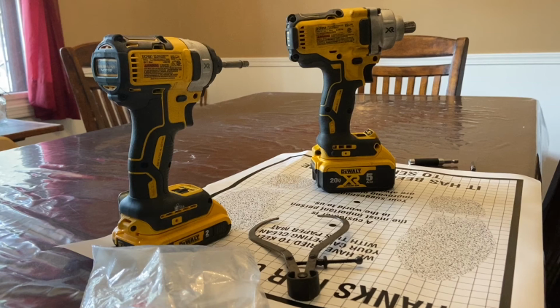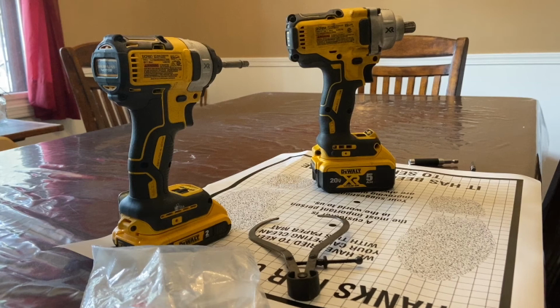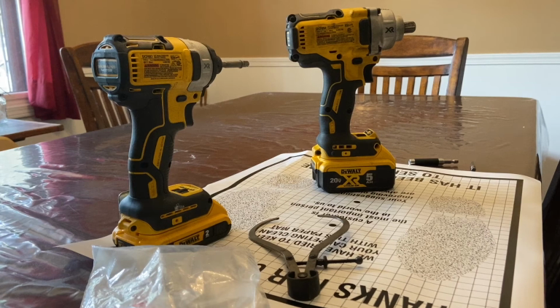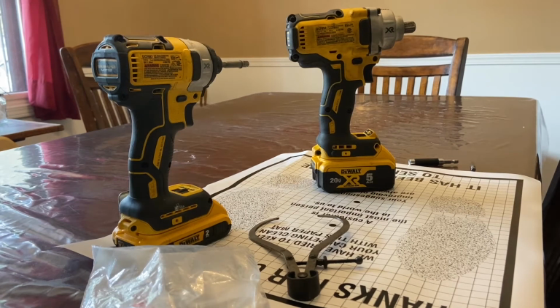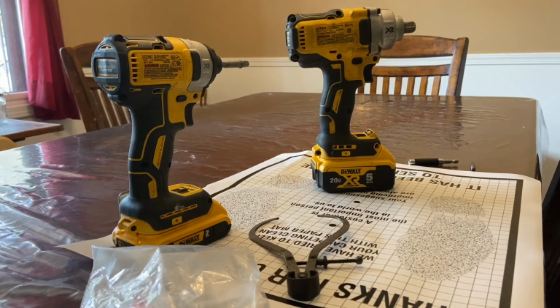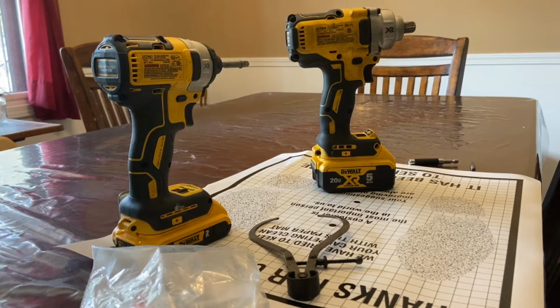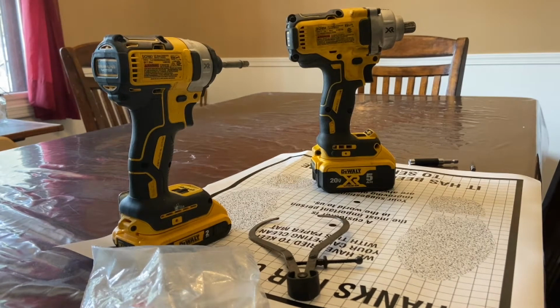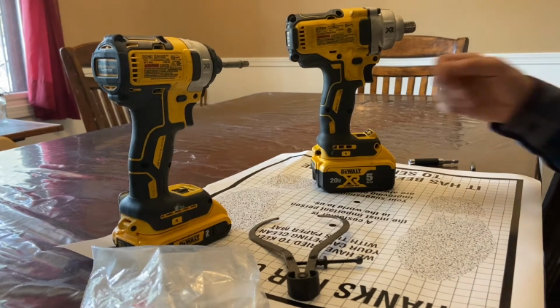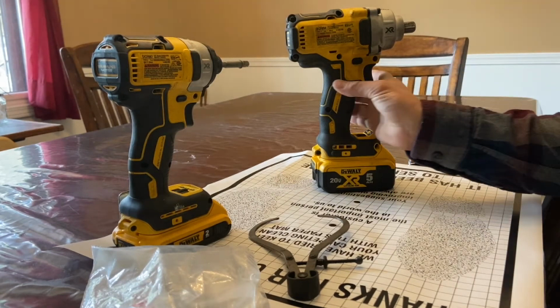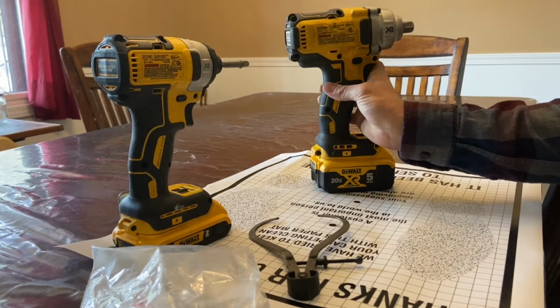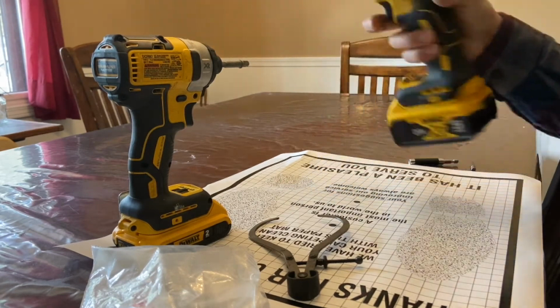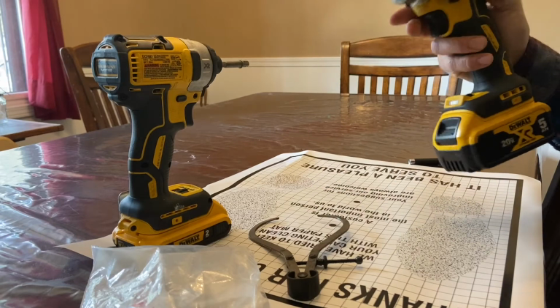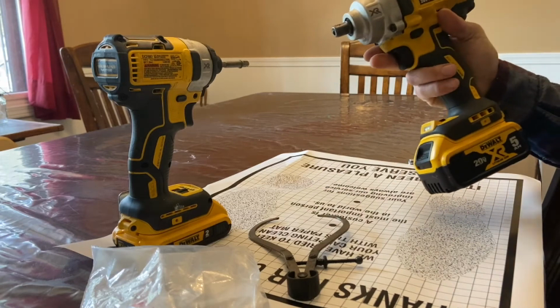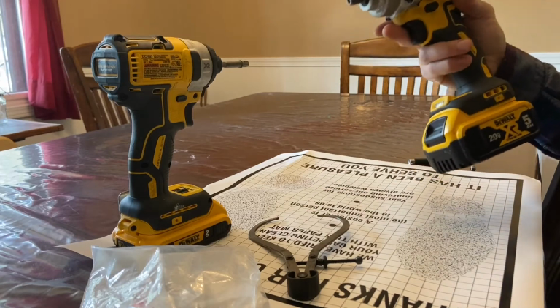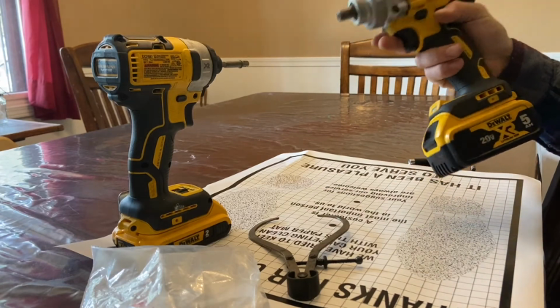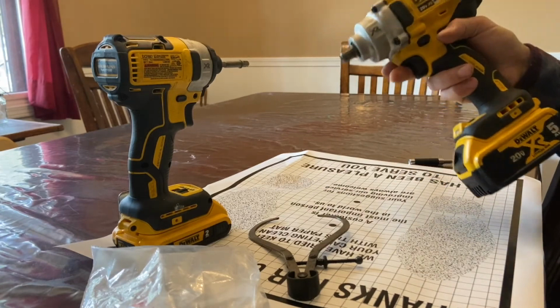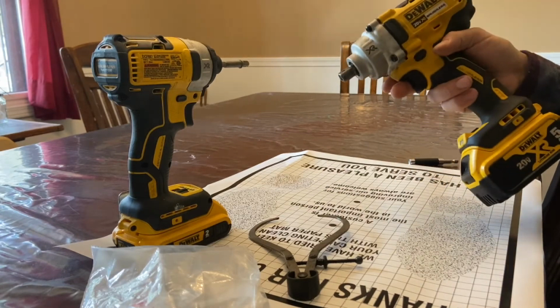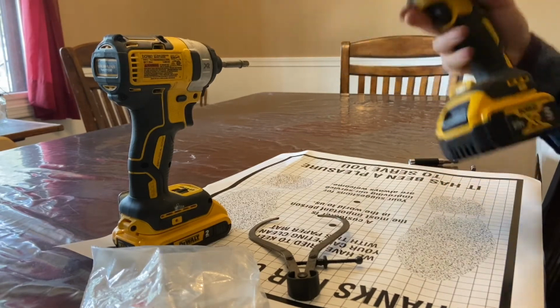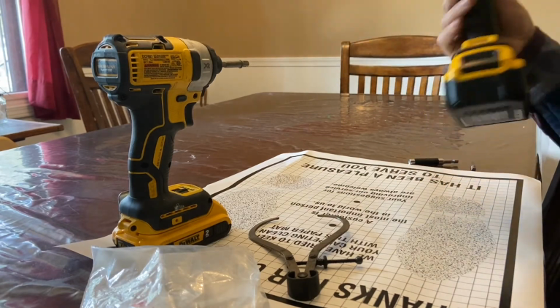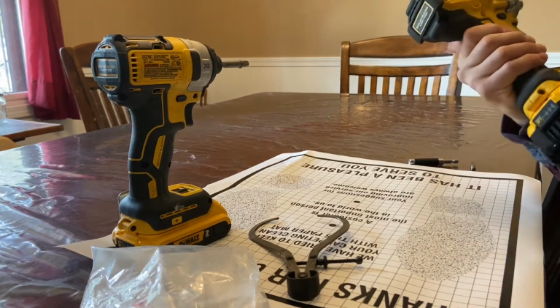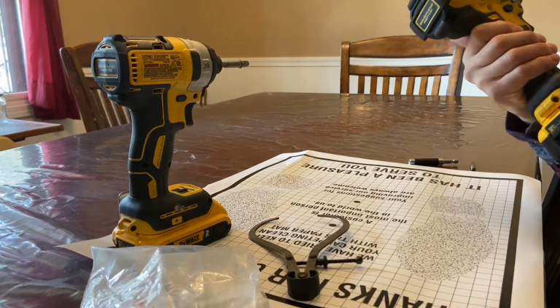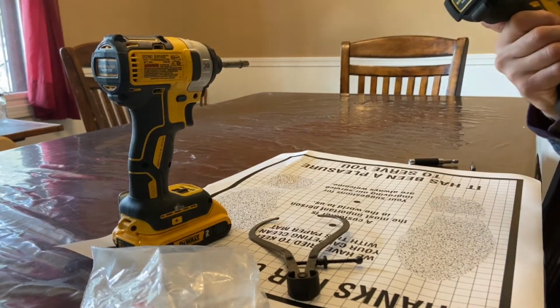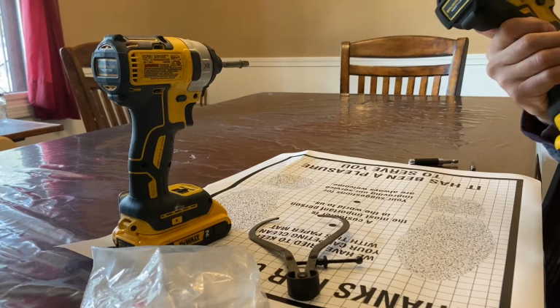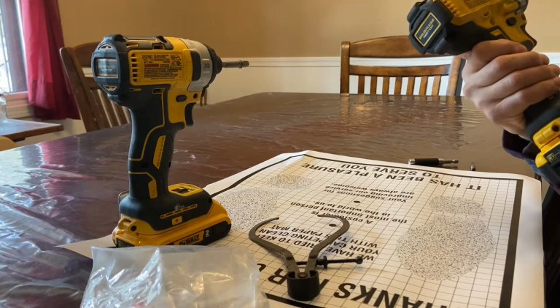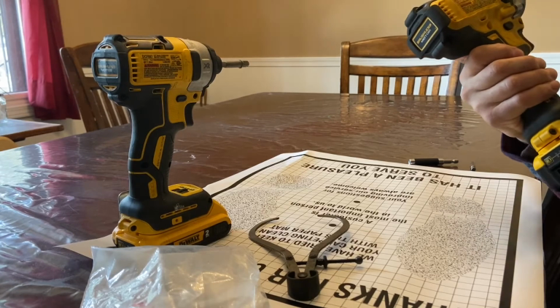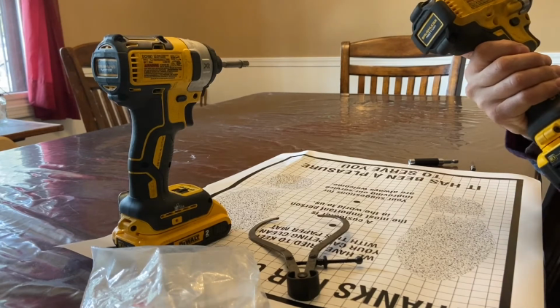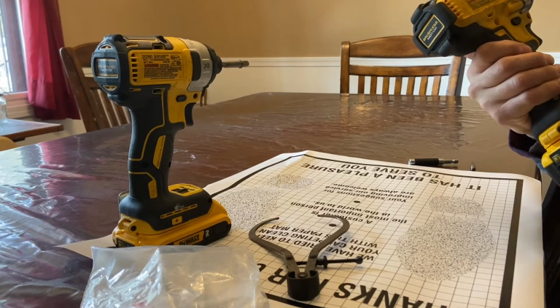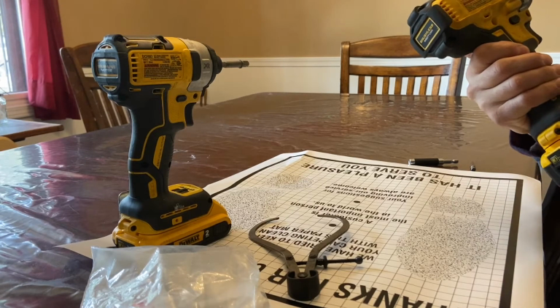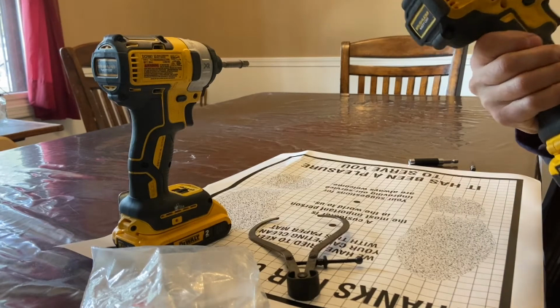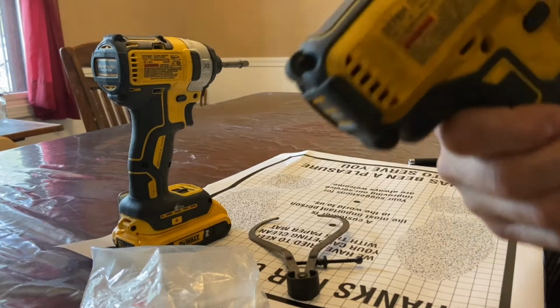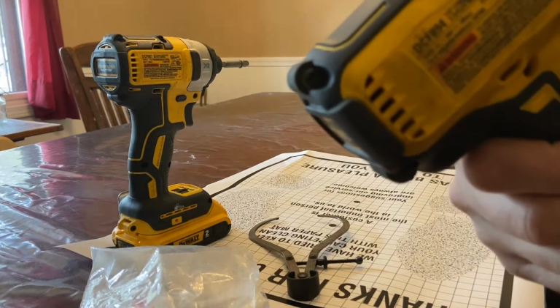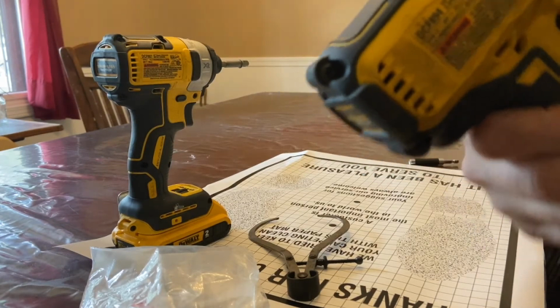What's up YouTube? Drew here, and today I have one that's a little bit different. I am going to try to modify this DeWalt half-inch impact. This is the DCF — that's David Charlie Frank — 894 model.